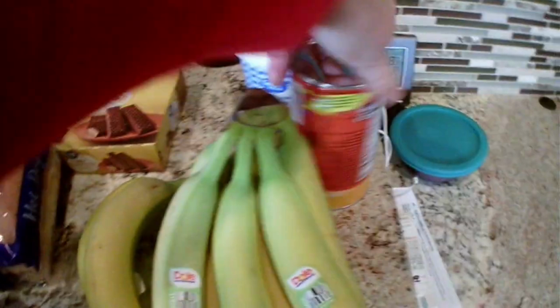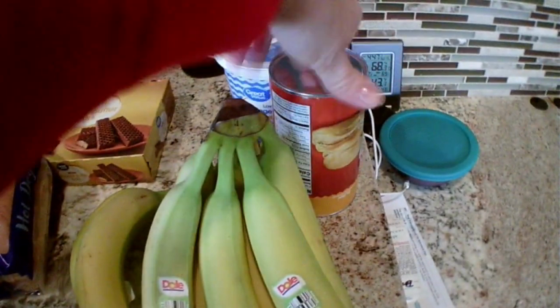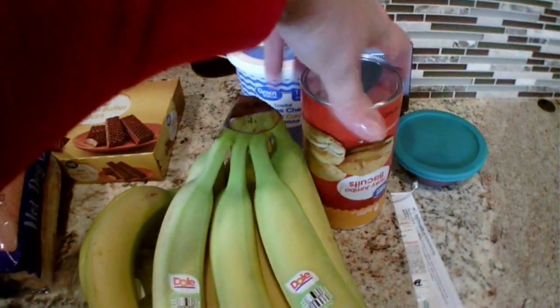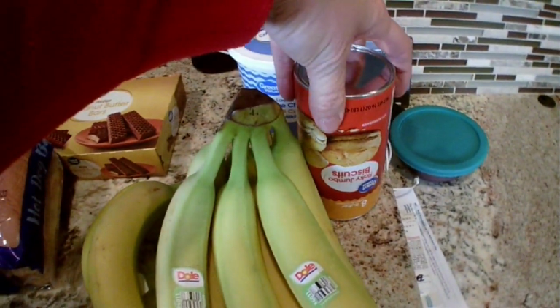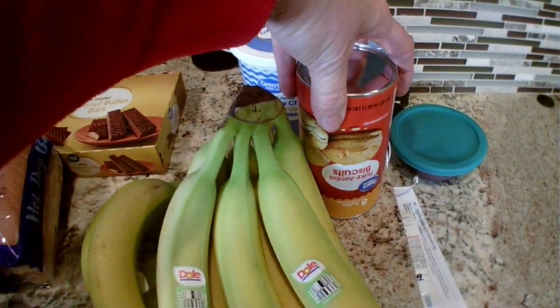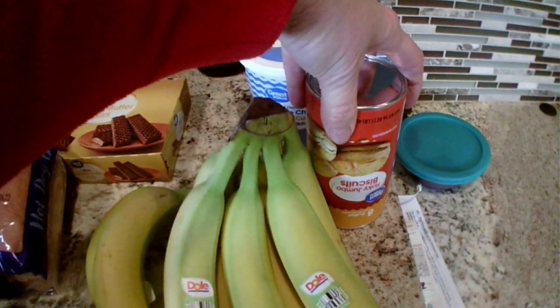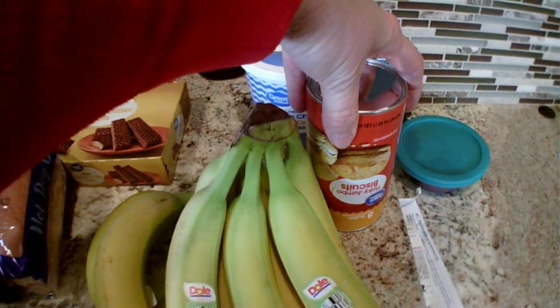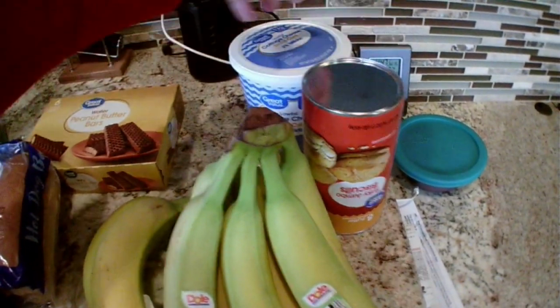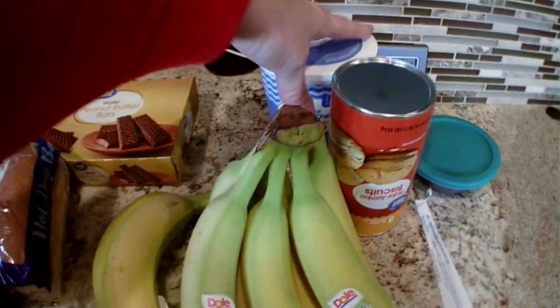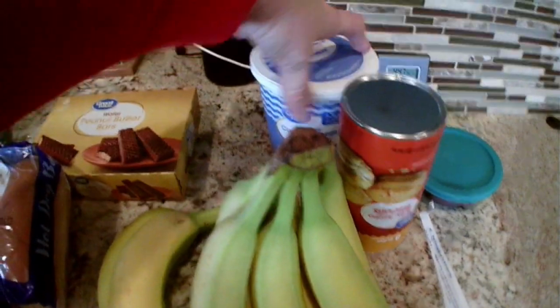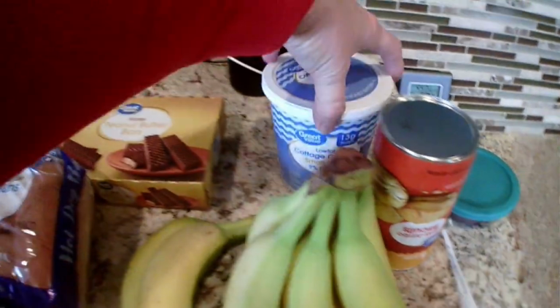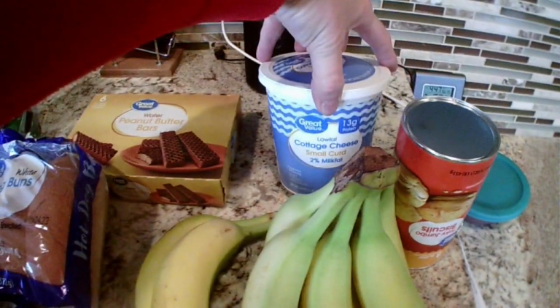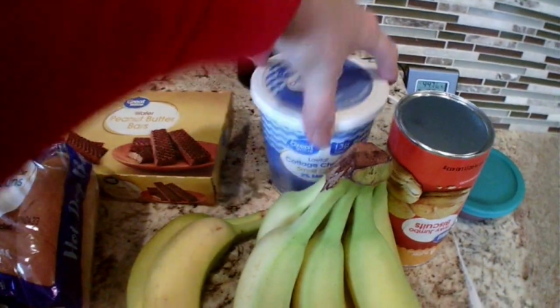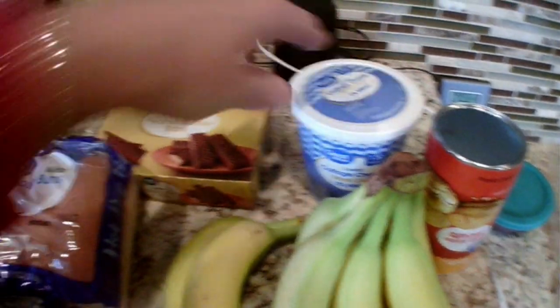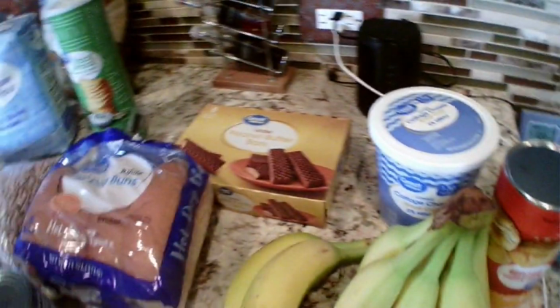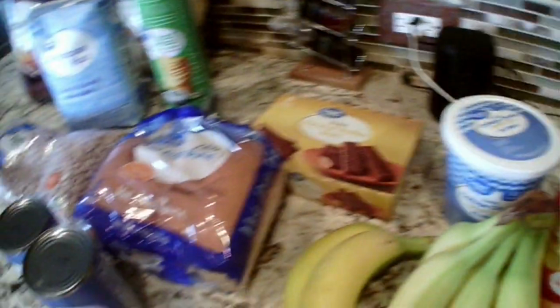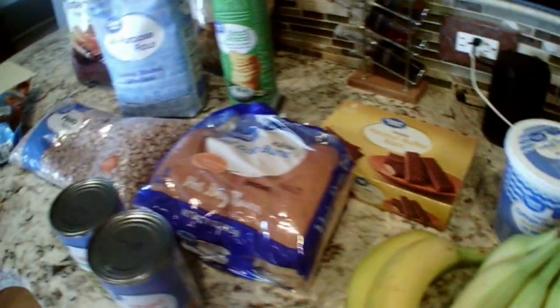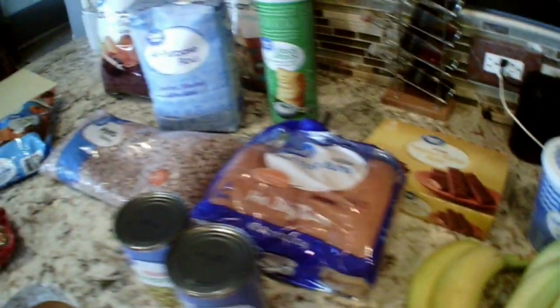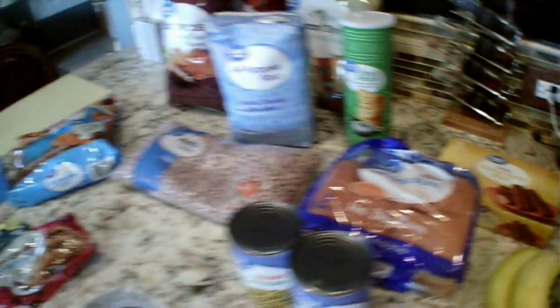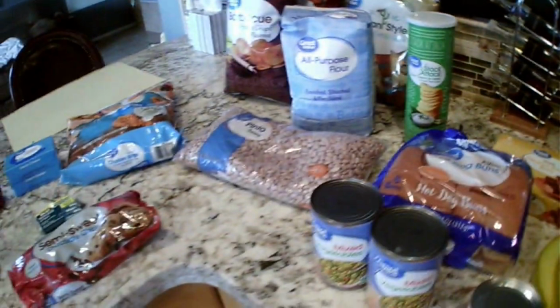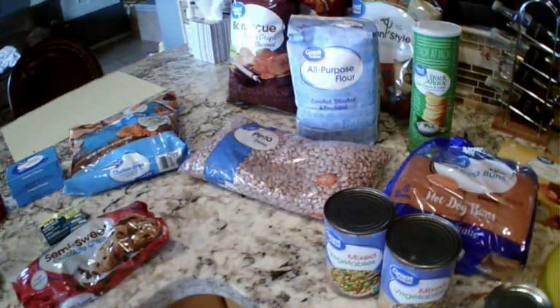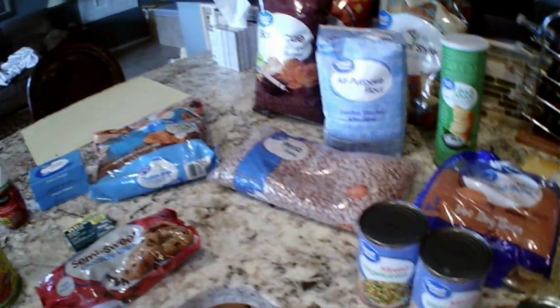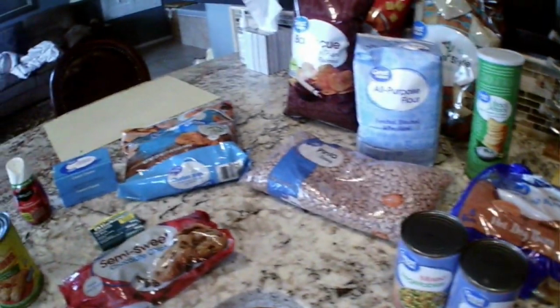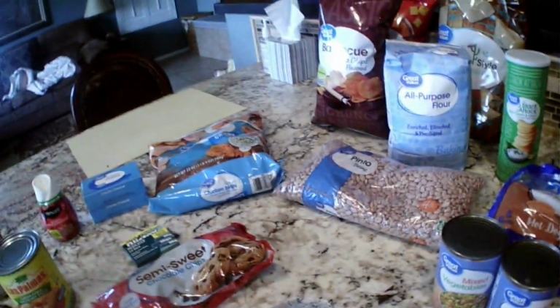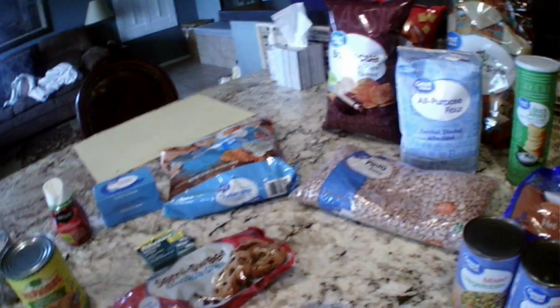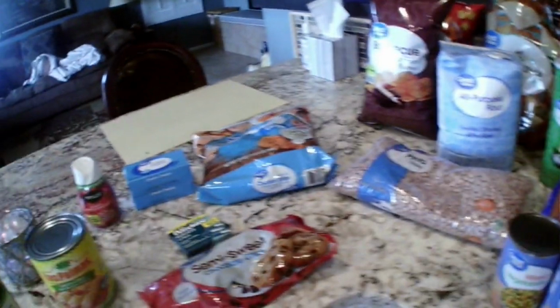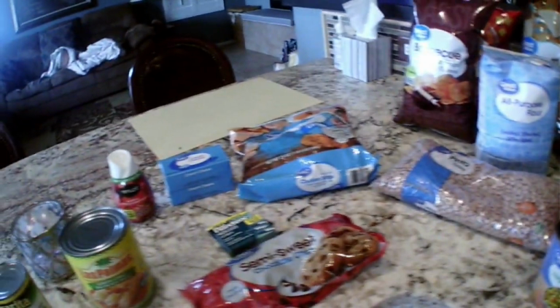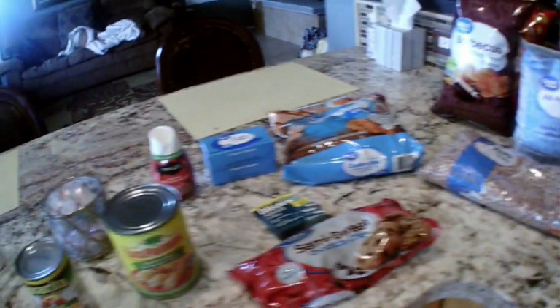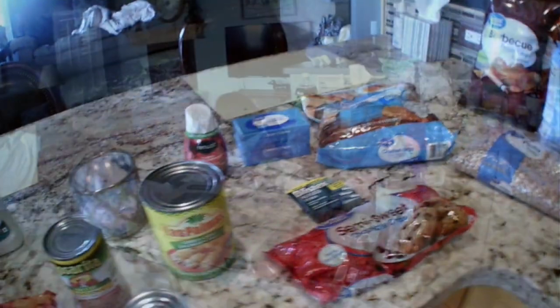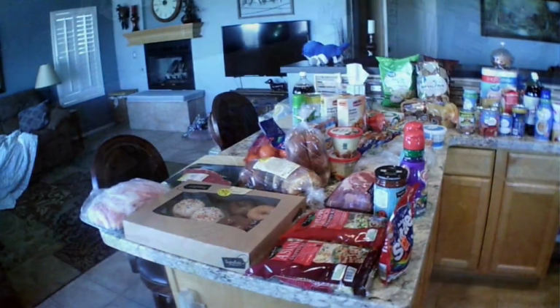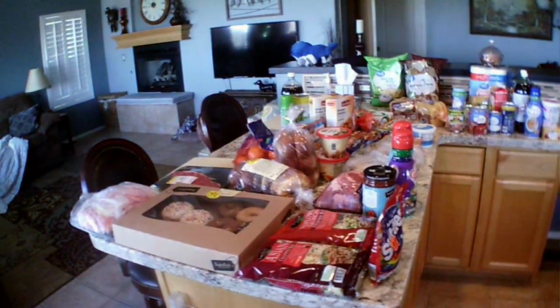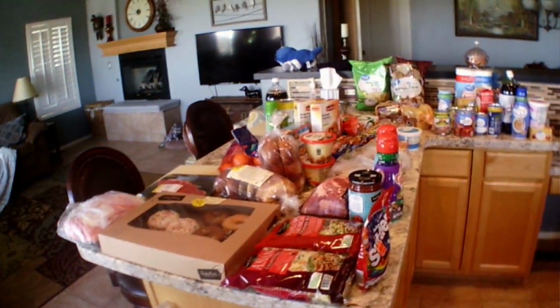Got hot dog buns, mixed vegetables because I used some up, sweetened condensed milk for dessert, some bananas, some flaky biscuits, and some cottage cheese — we were out. That's eighty dollars, not much.